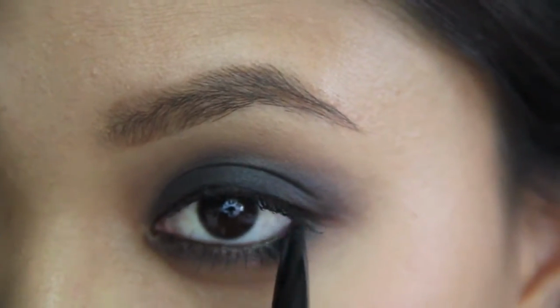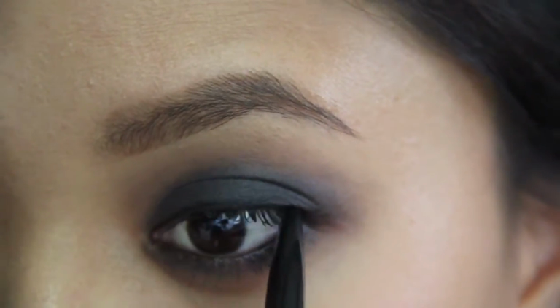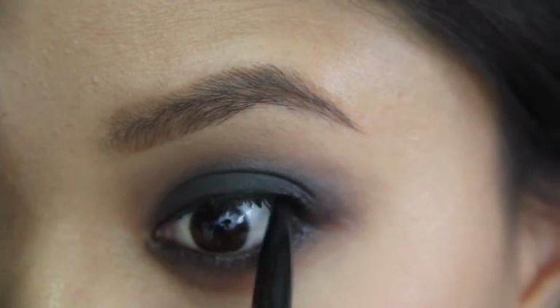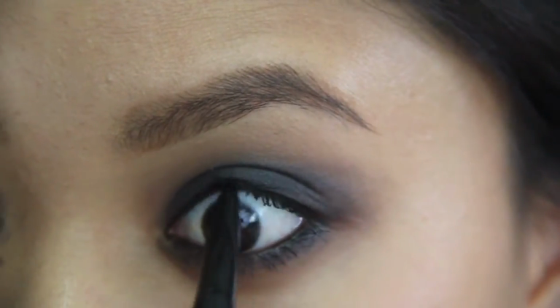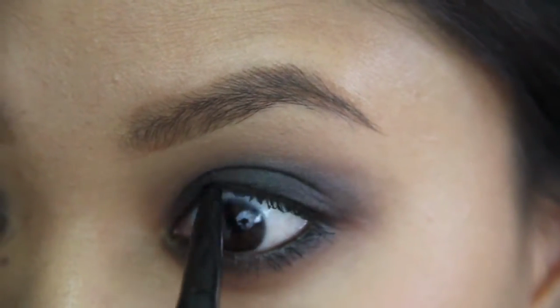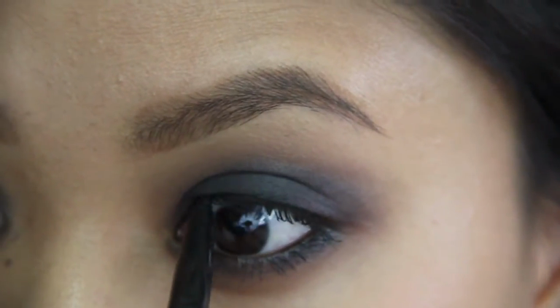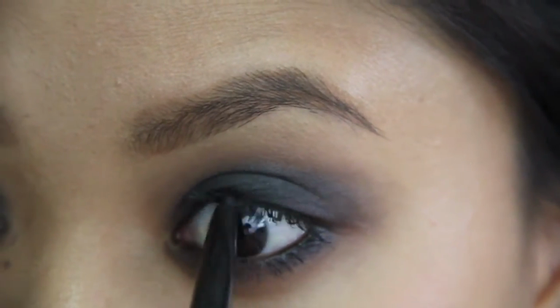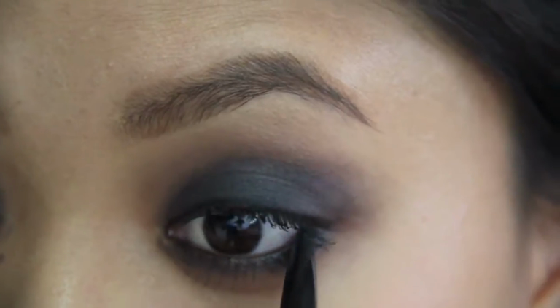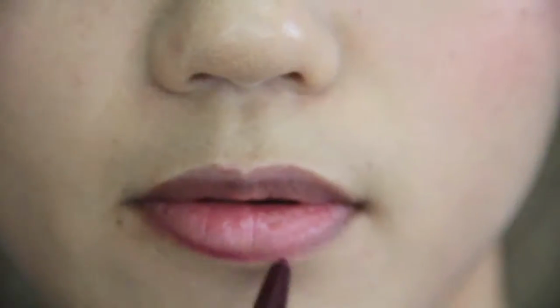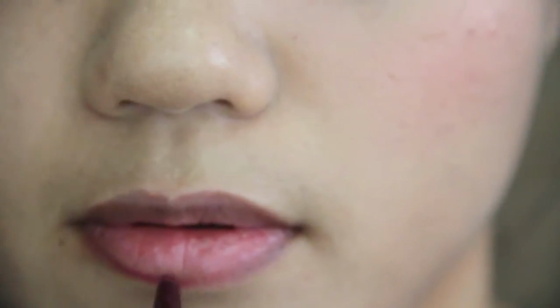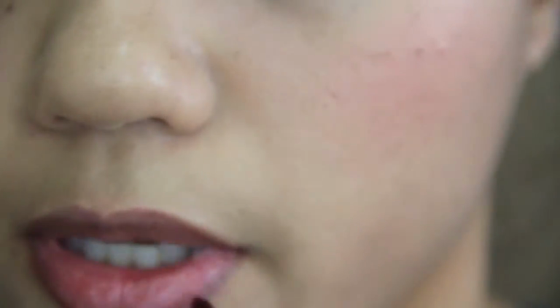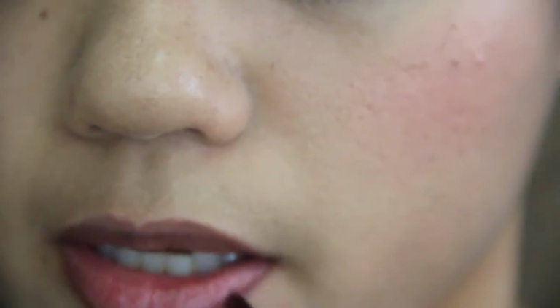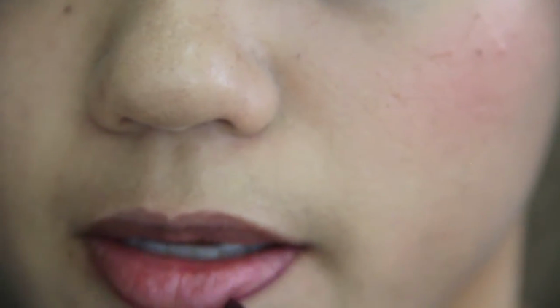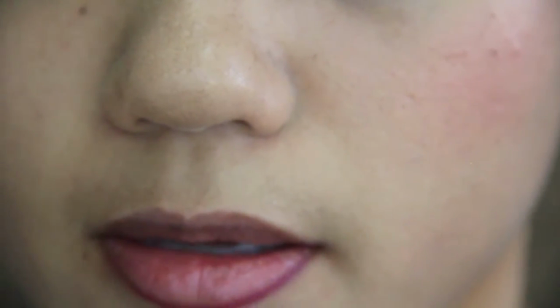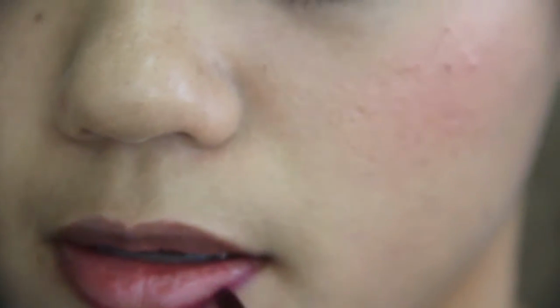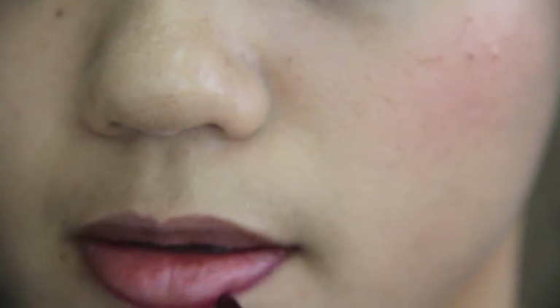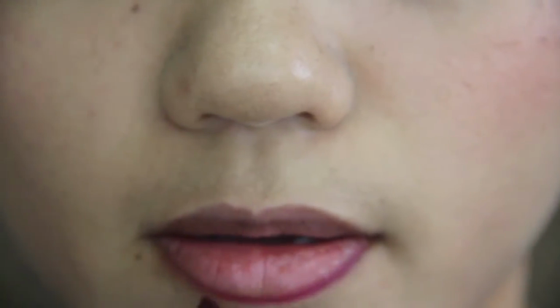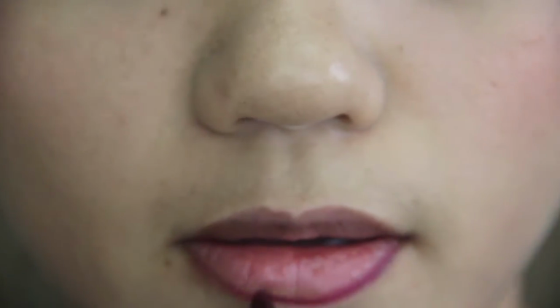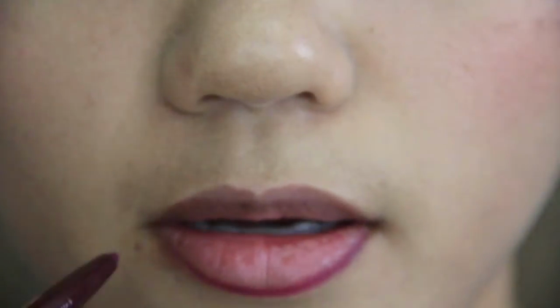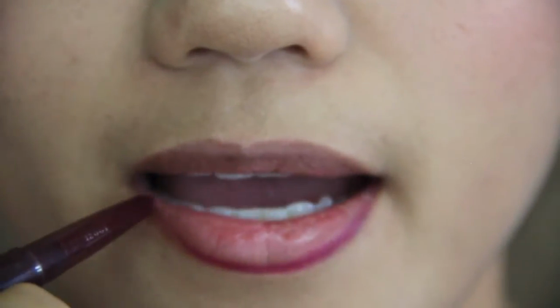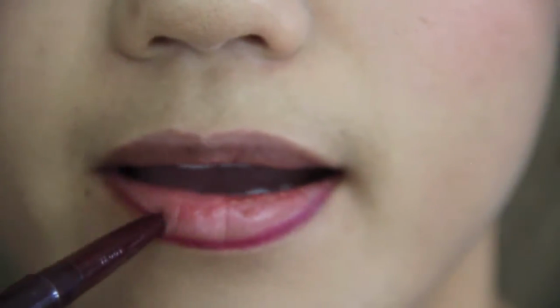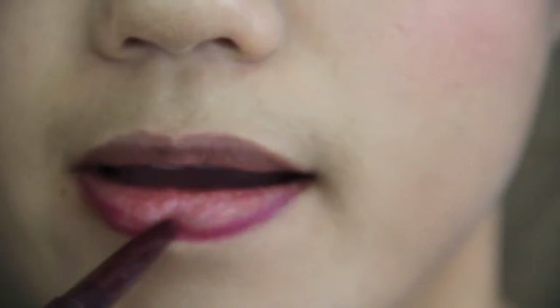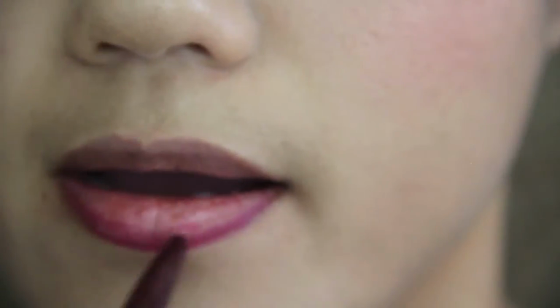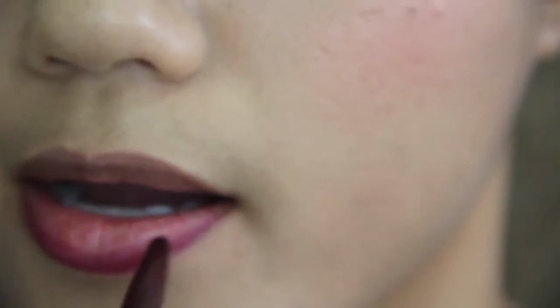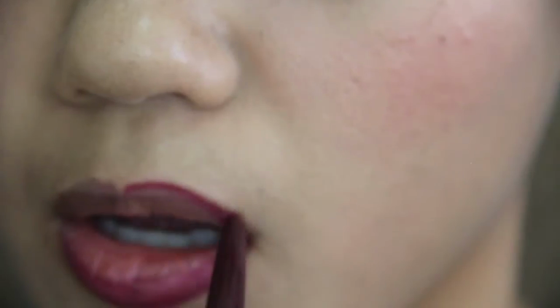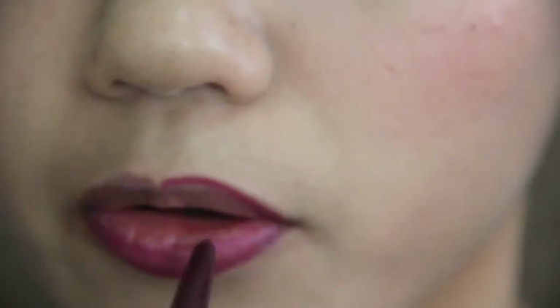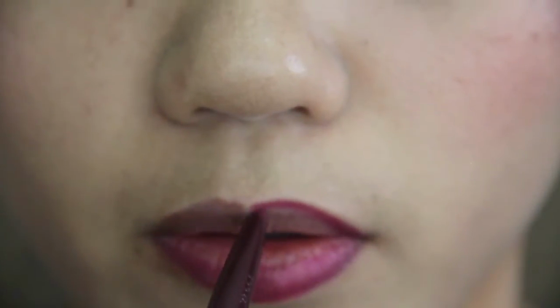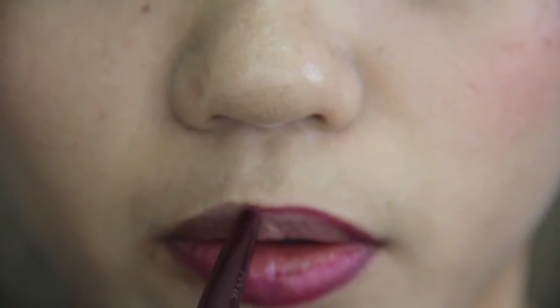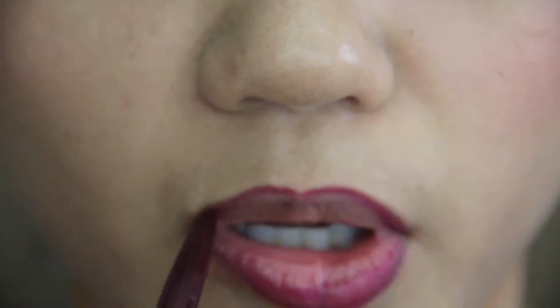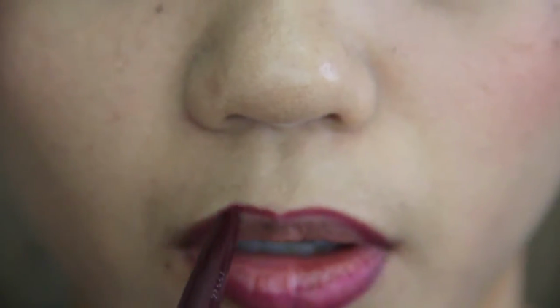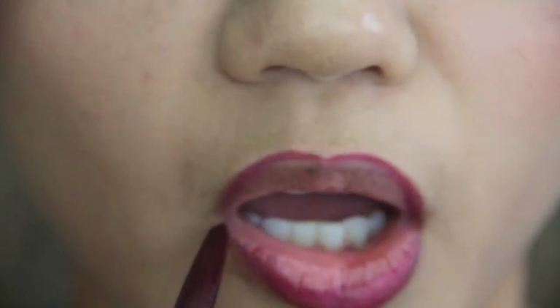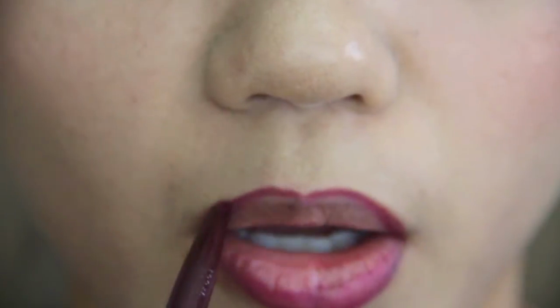To make my eyes darker, I'm going to tightline right now. Then I'm going to line my lips because I'm using a dark lipstick, so I want it to look a little more clean and precise. I'm lining the entire lip and coloring it in a little bit.